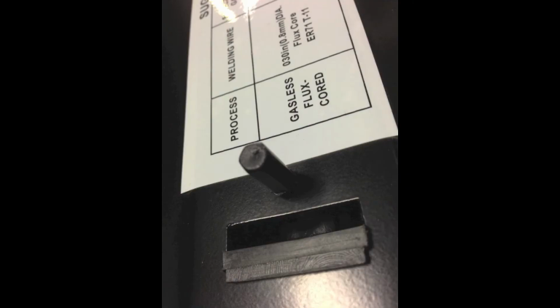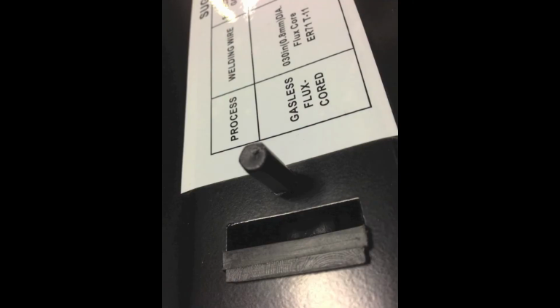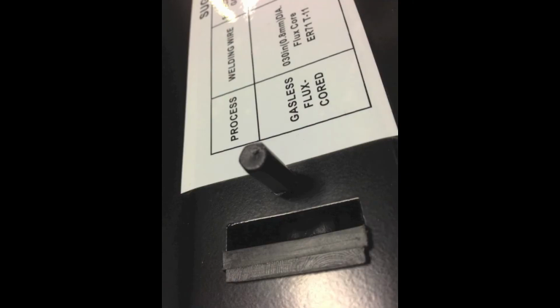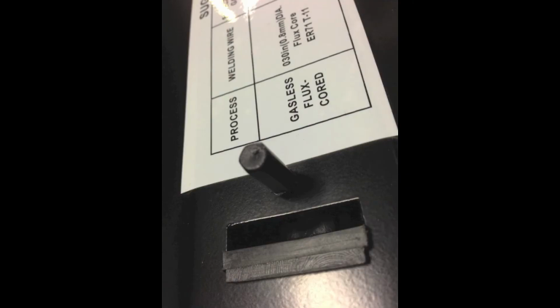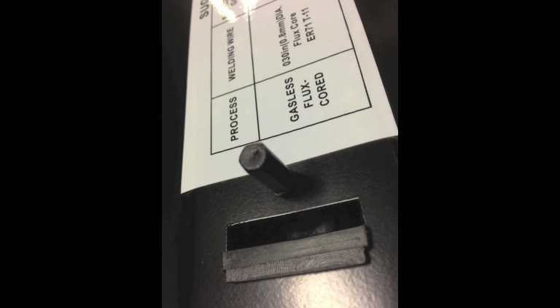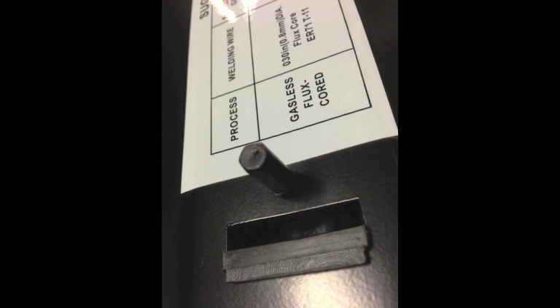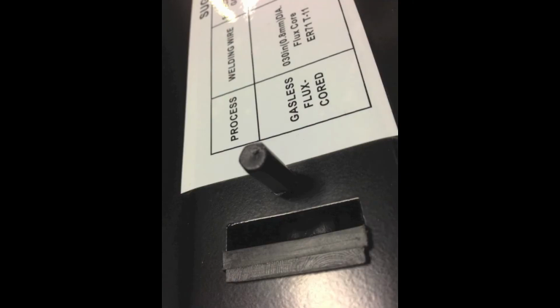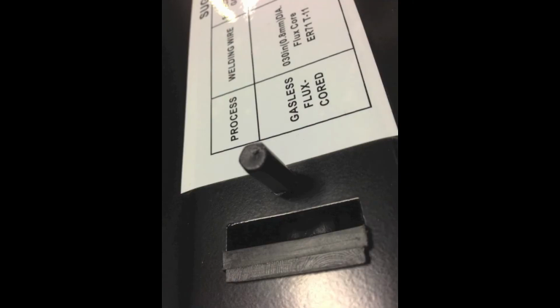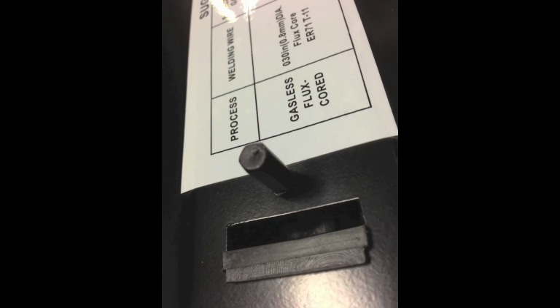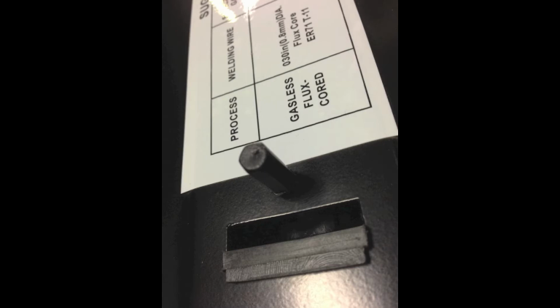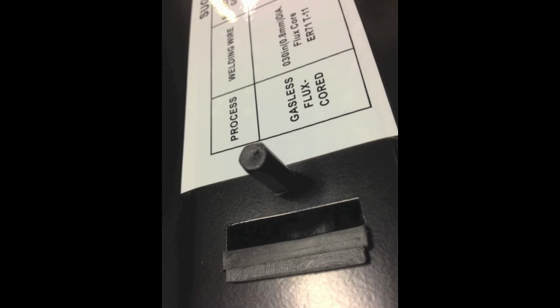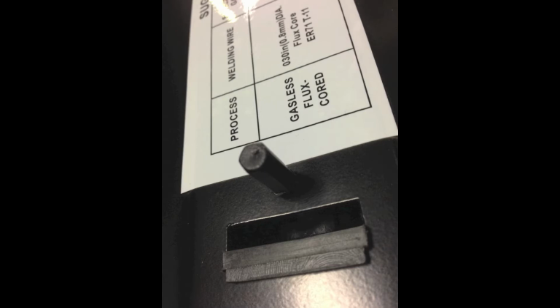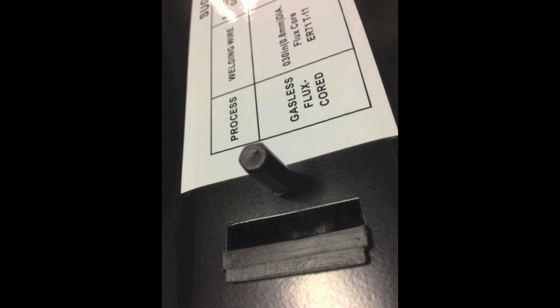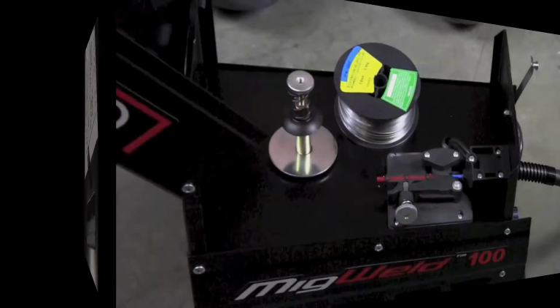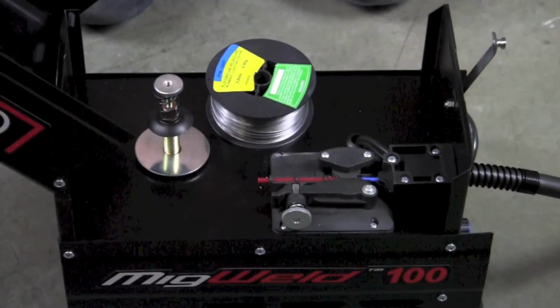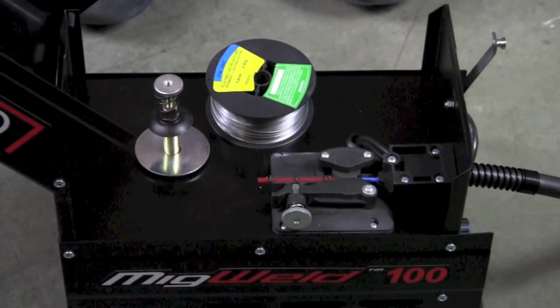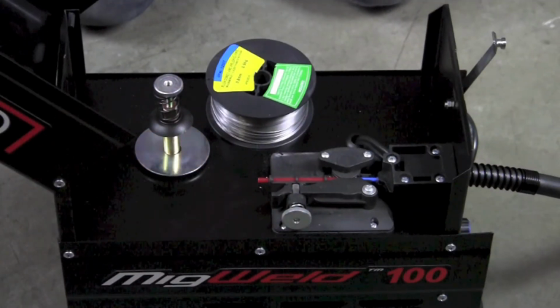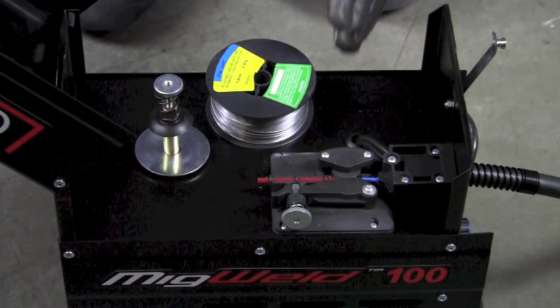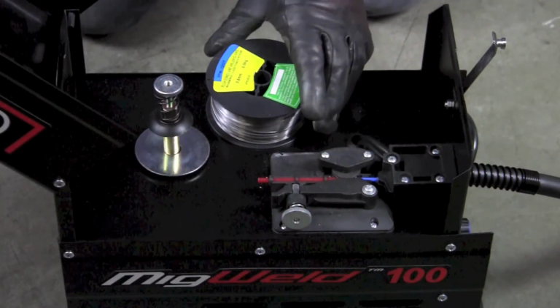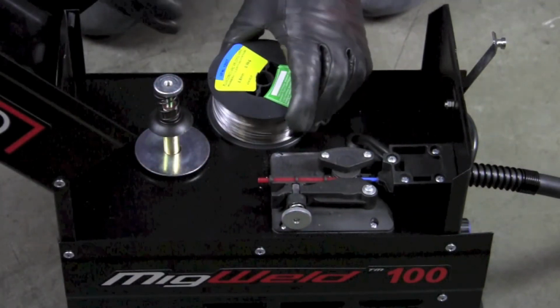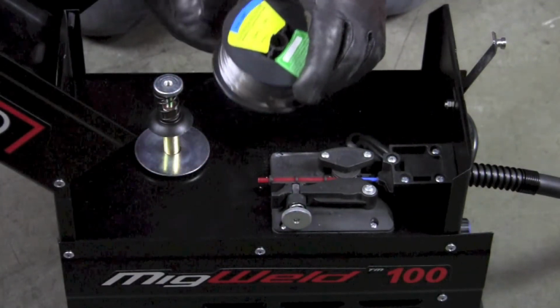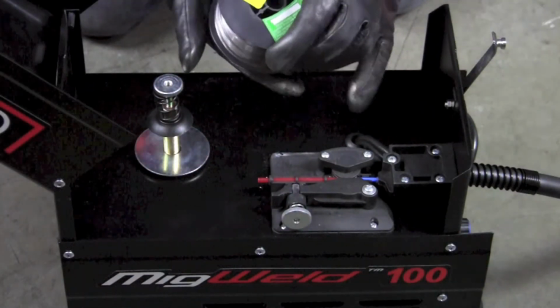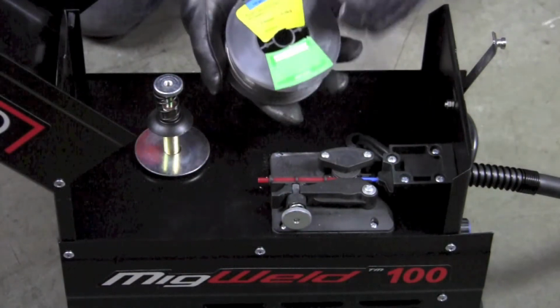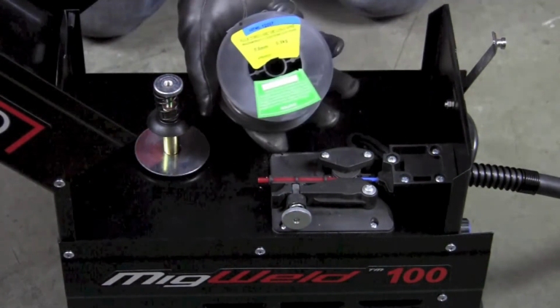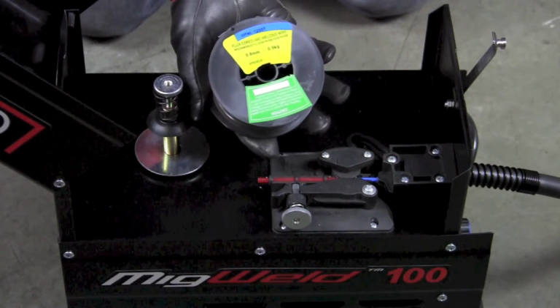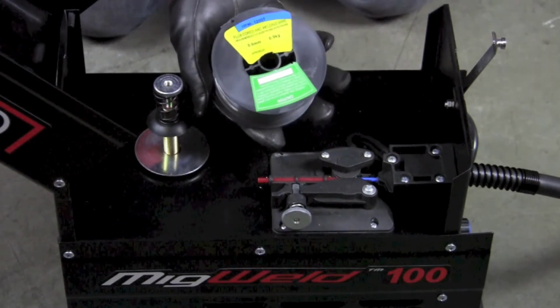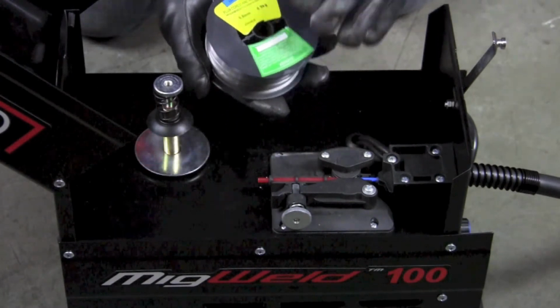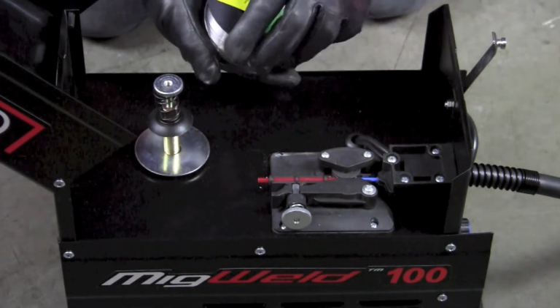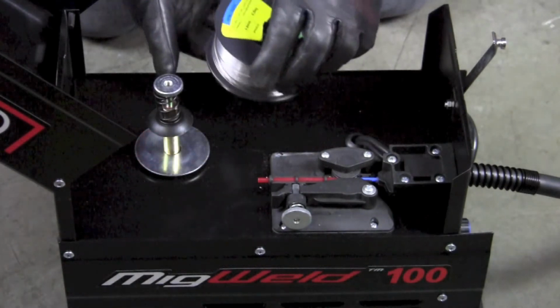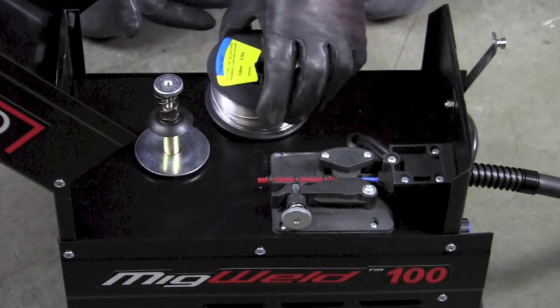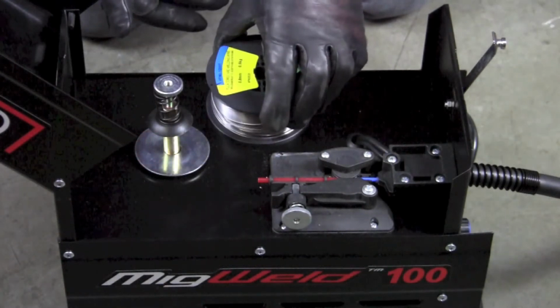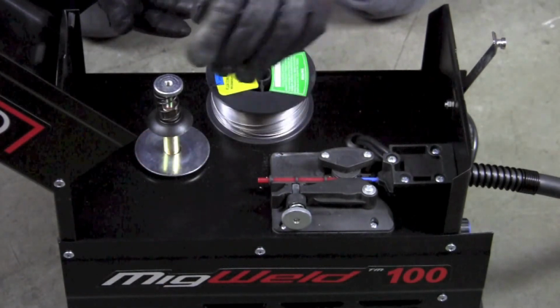Make sure to install the screw protector inside of the cover. Next, we're going to install the spool of .030 flux-cored arc welding wire.